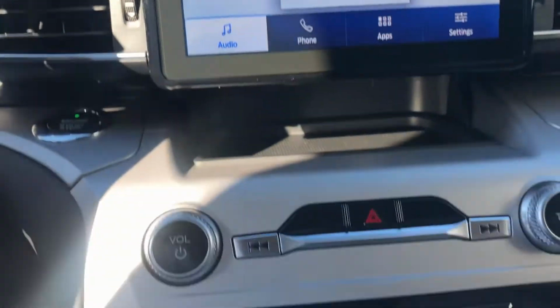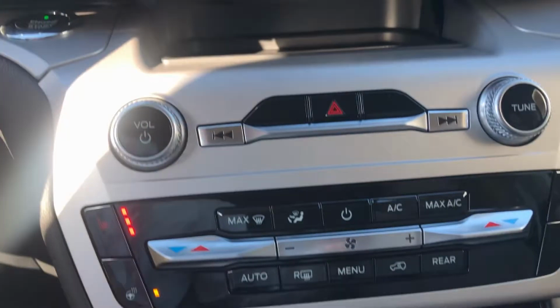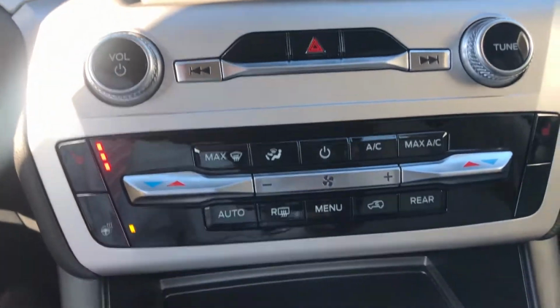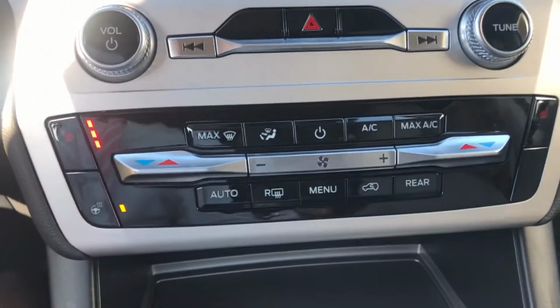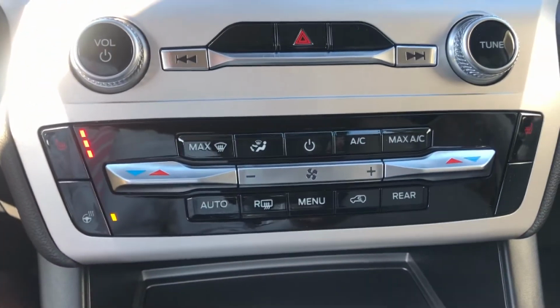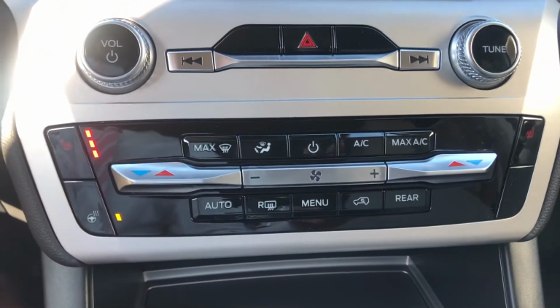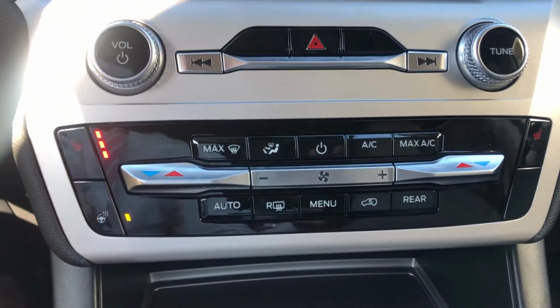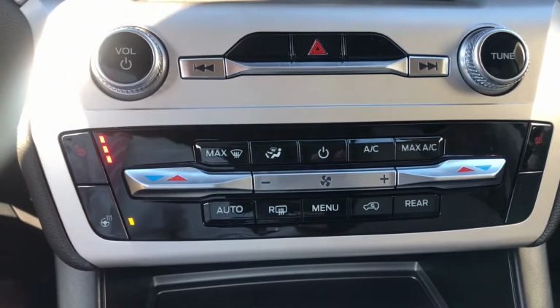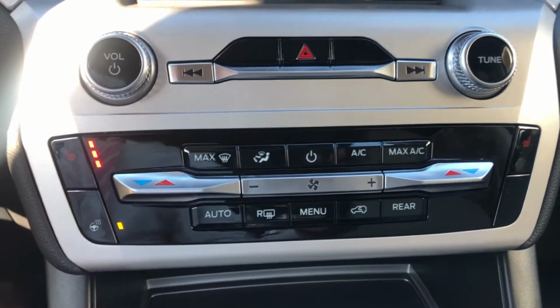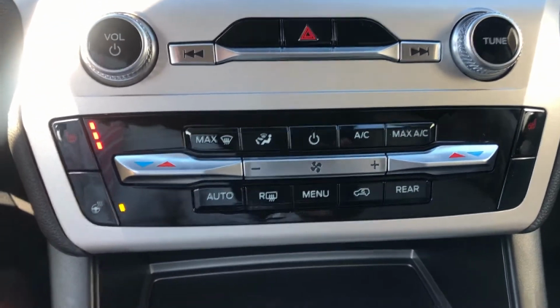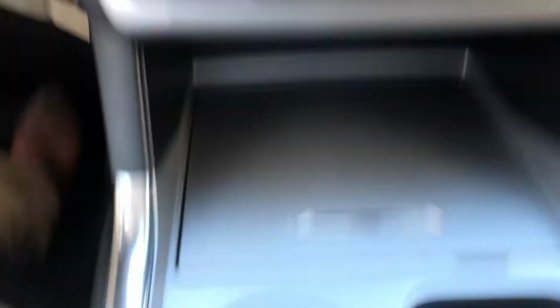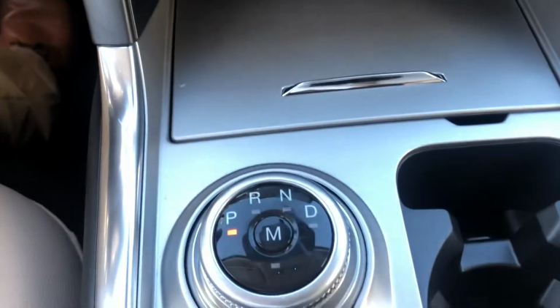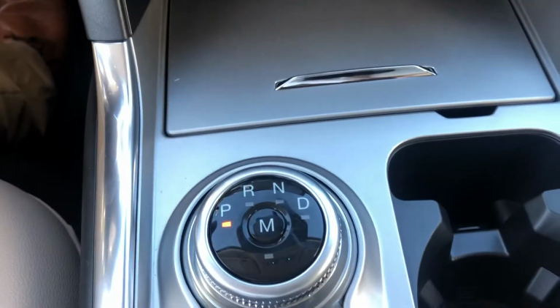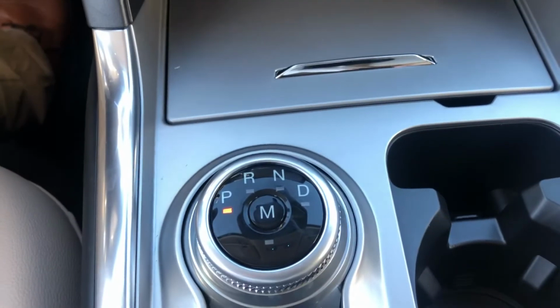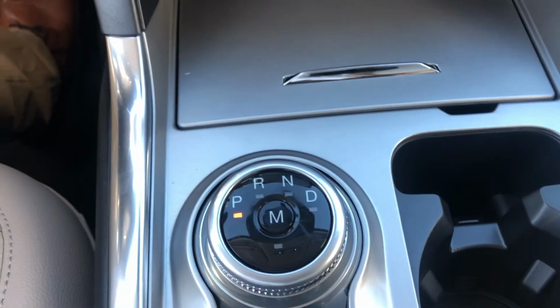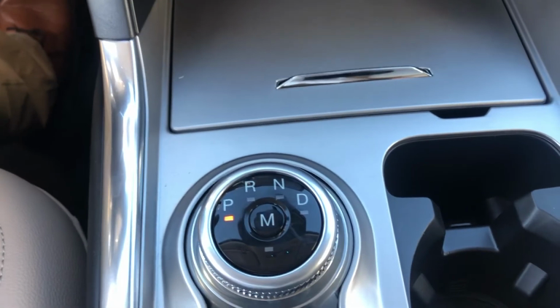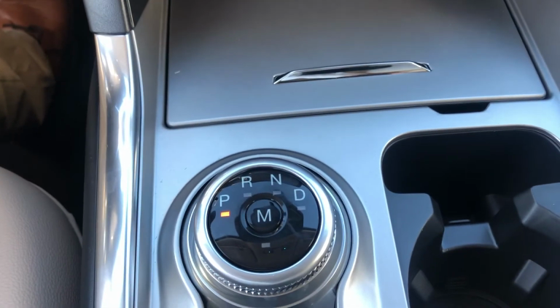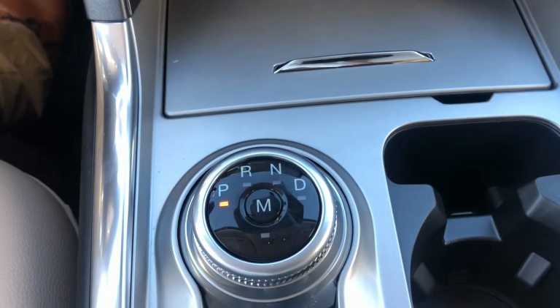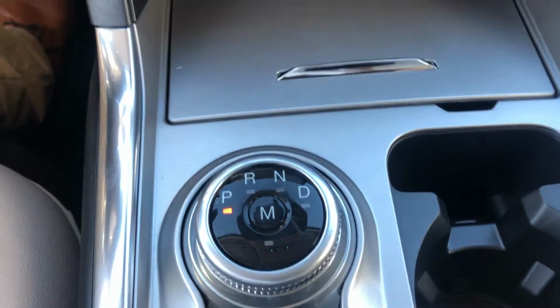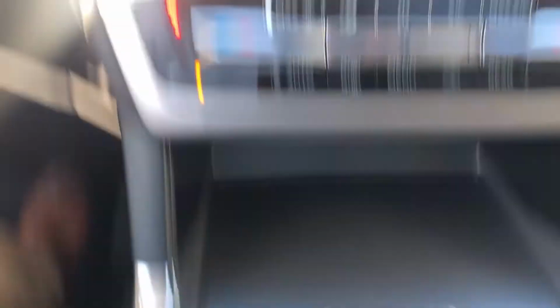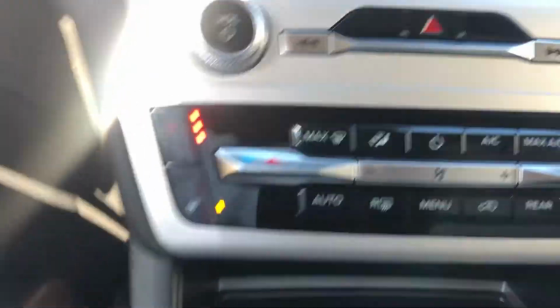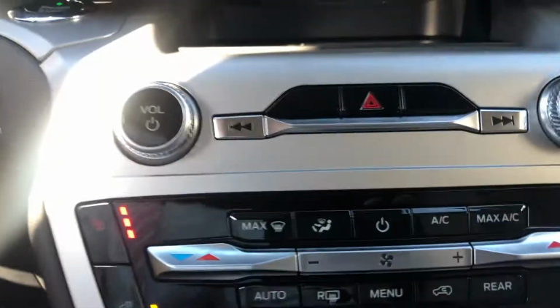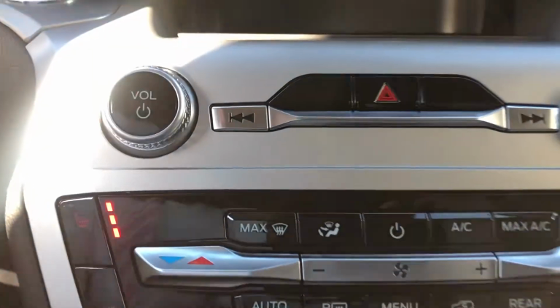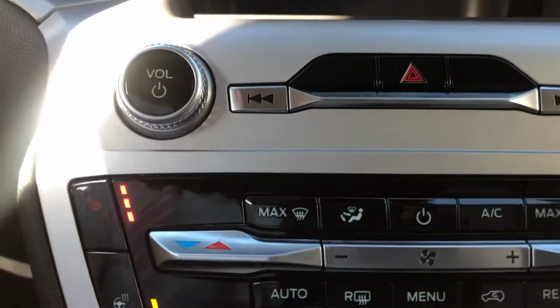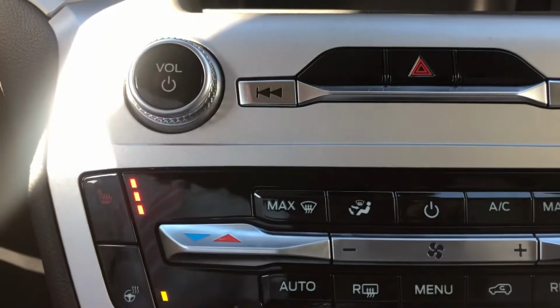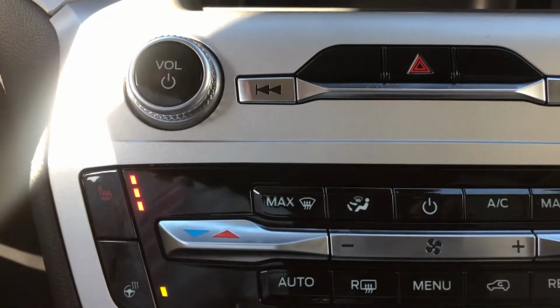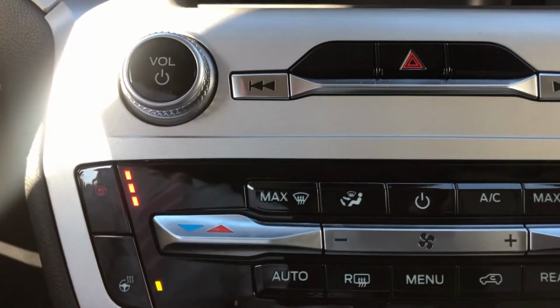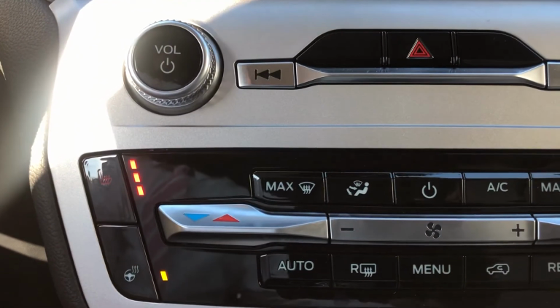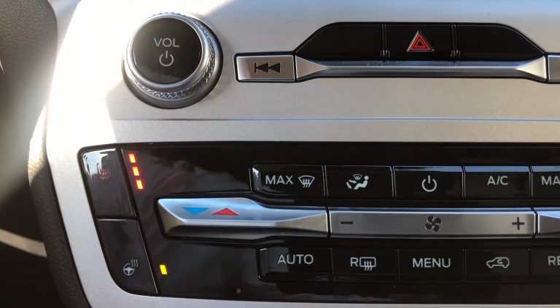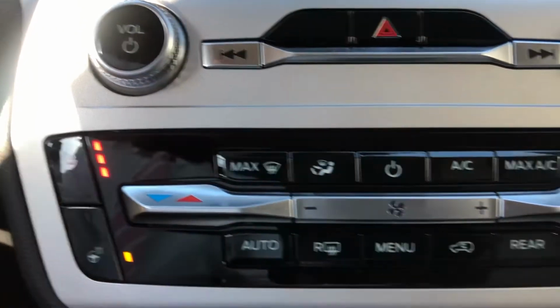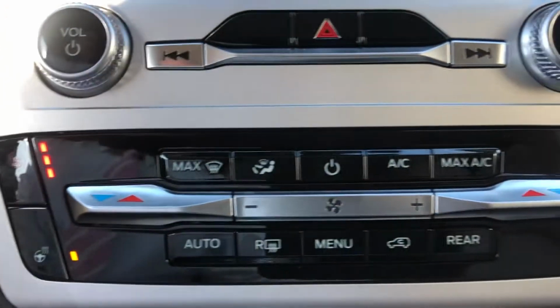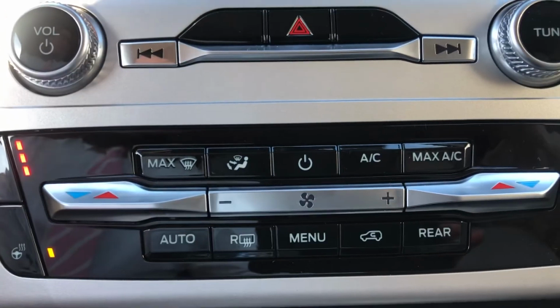You do have heated seats in the front and a heated steering wheel. There's also a nice rotary shifter down below, and you do have dual zone climate control that you can see here.